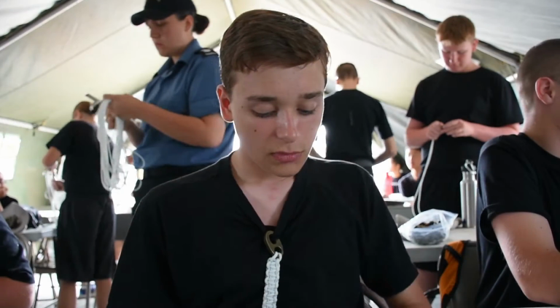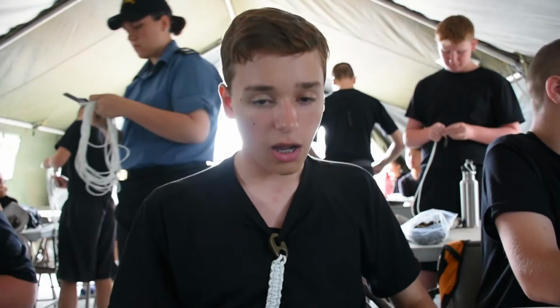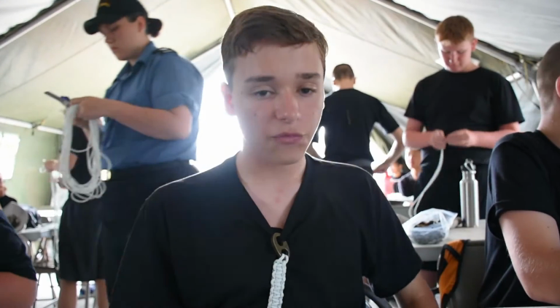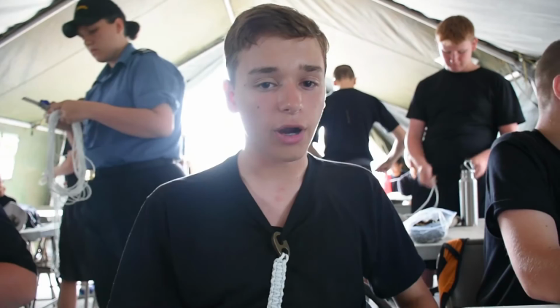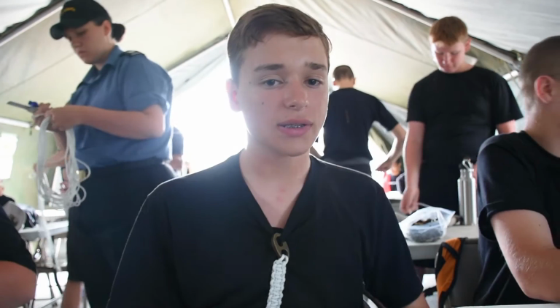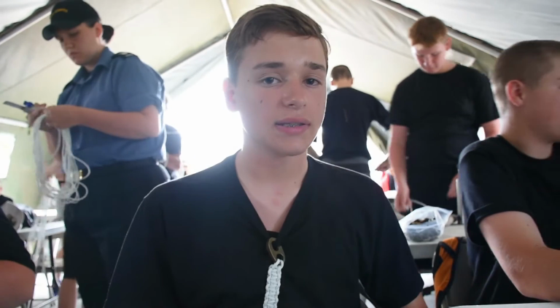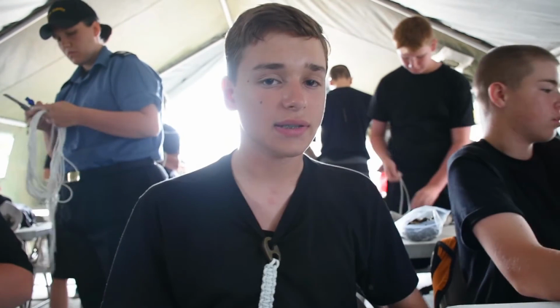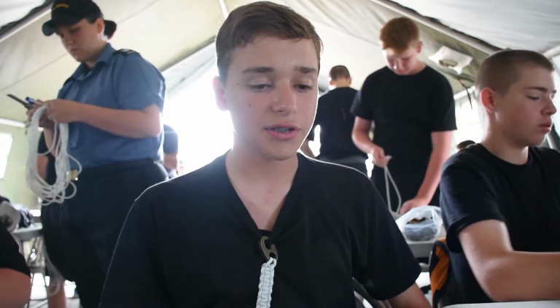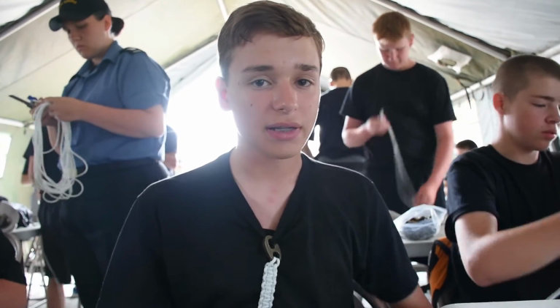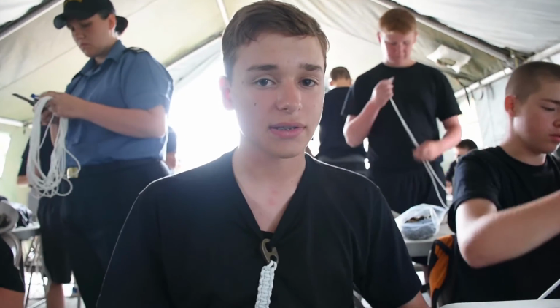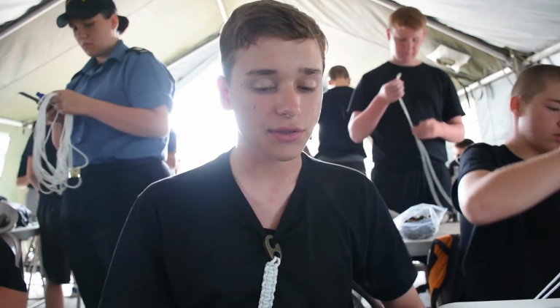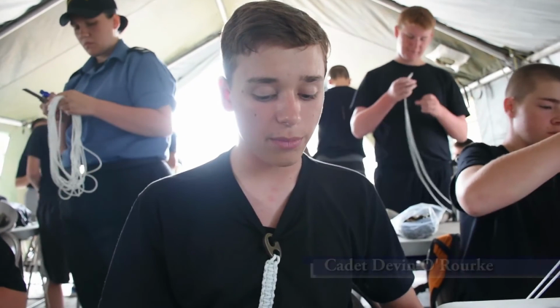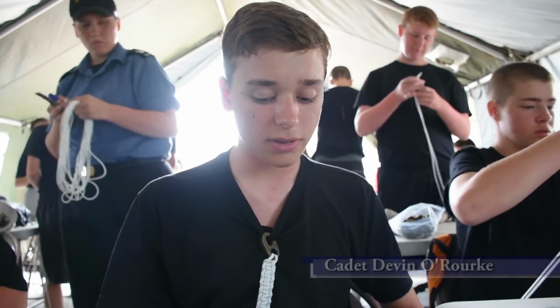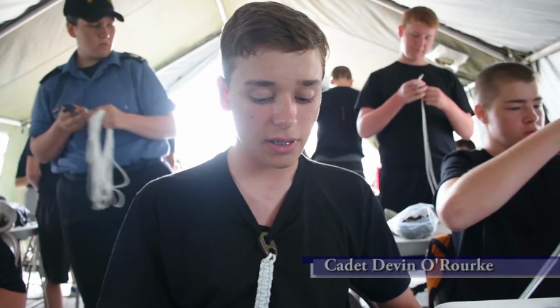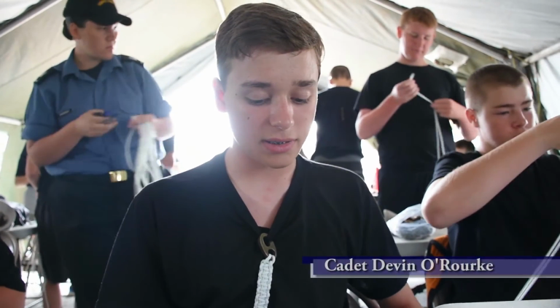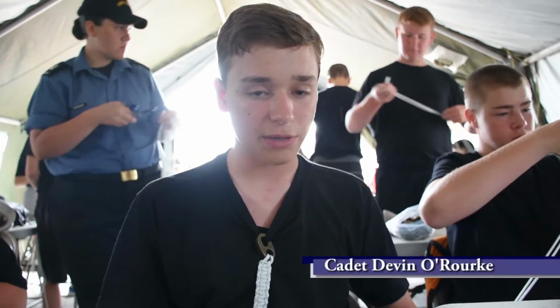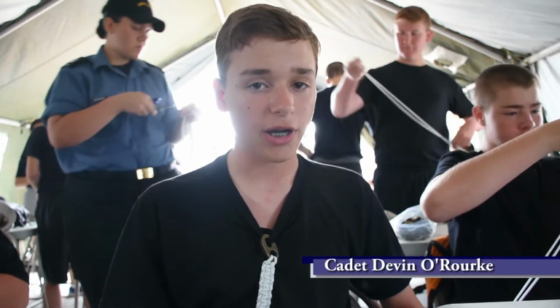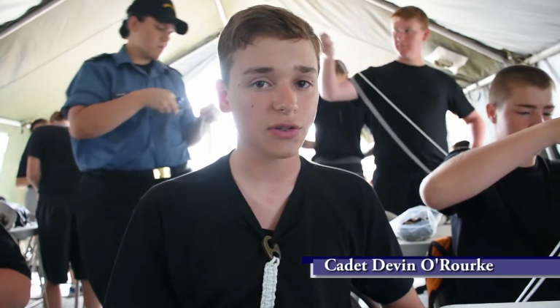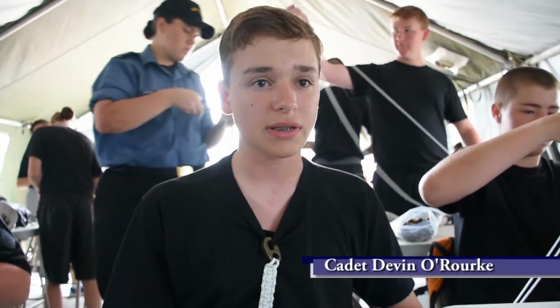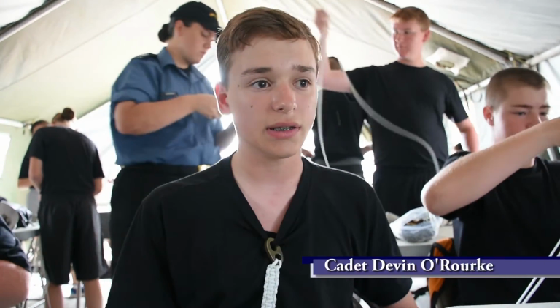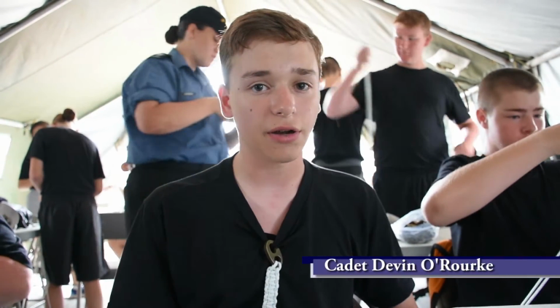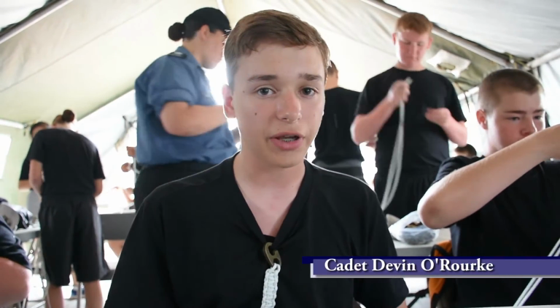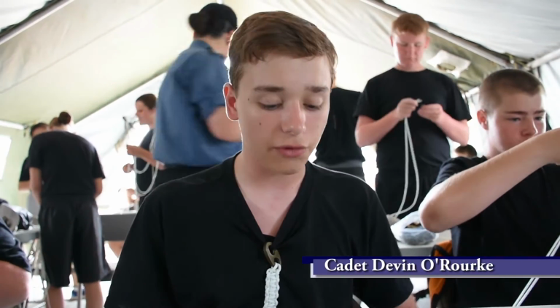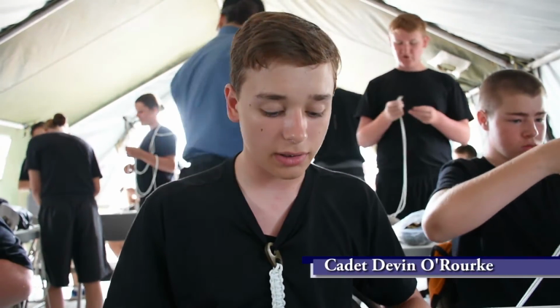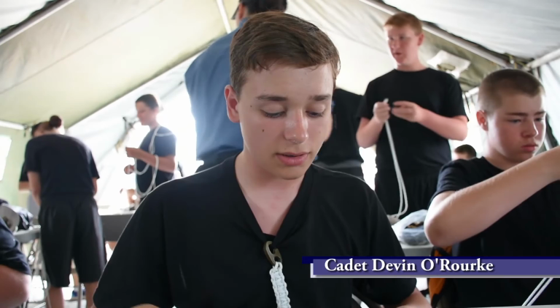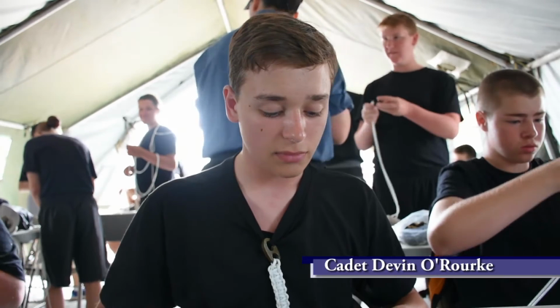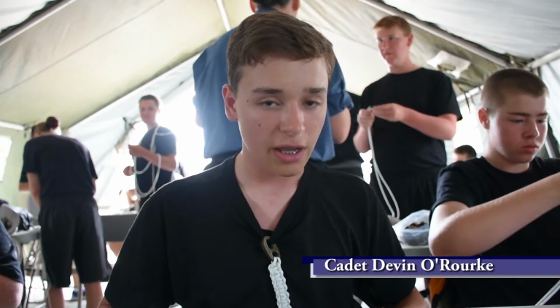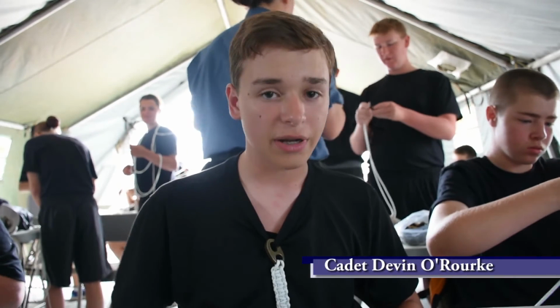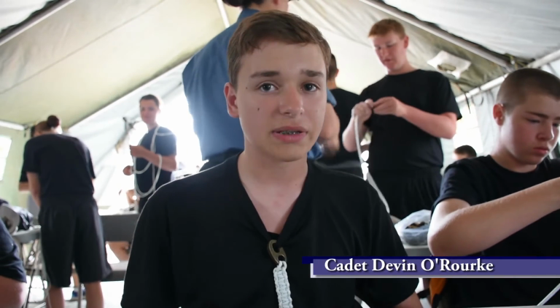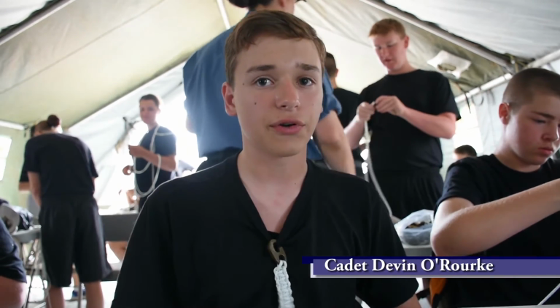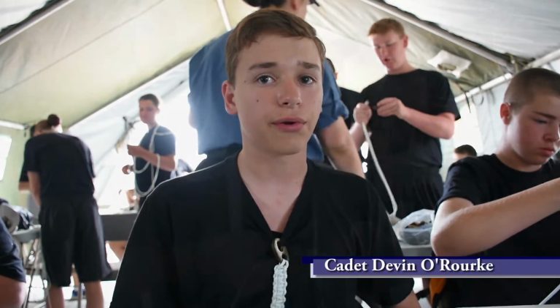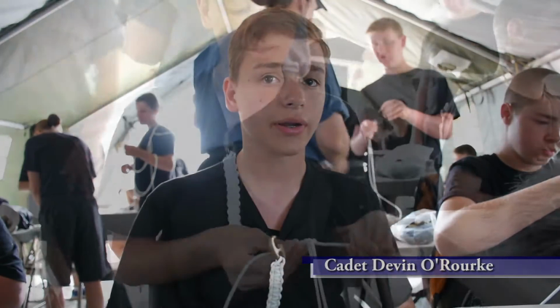I'm from RCSCC 296 Esquimalt. It's in Parksville, B.C., here on Vancouver Island. And my name's Devon O'Rosney.